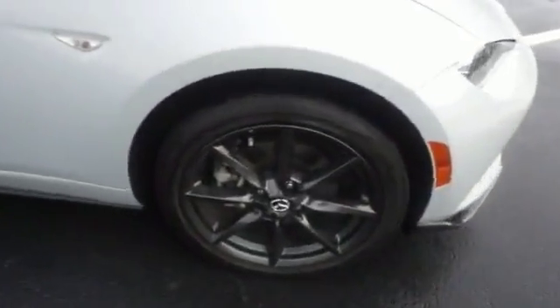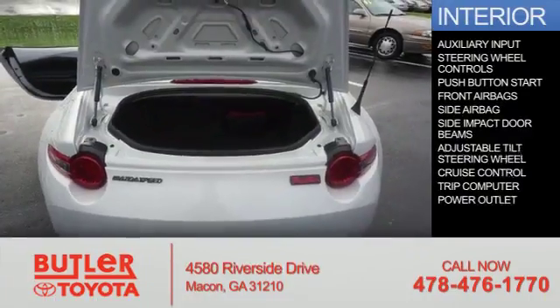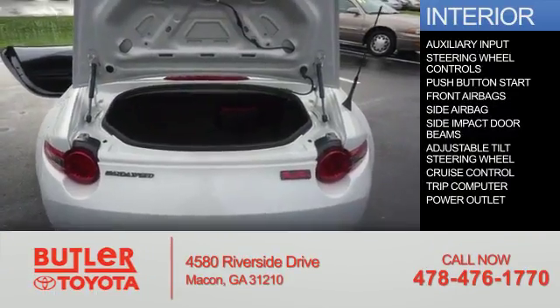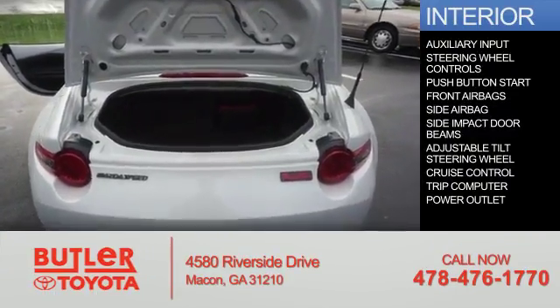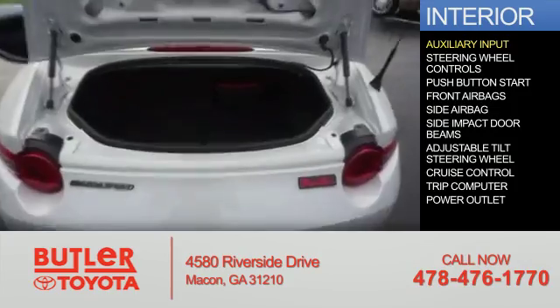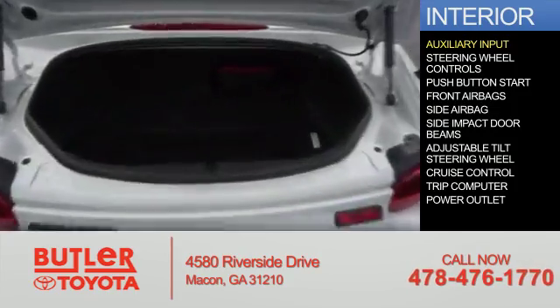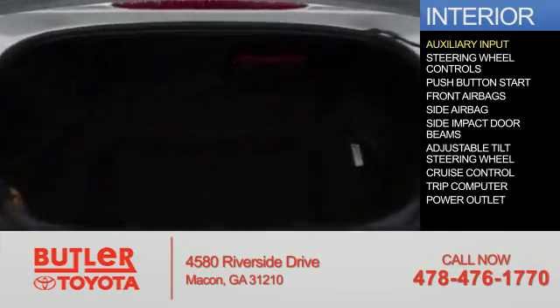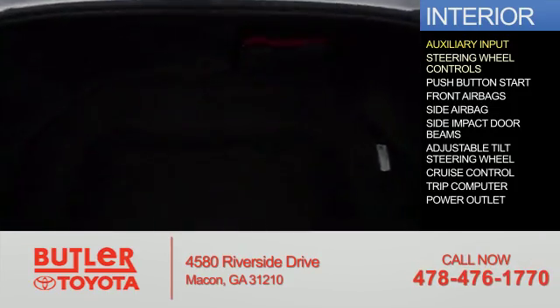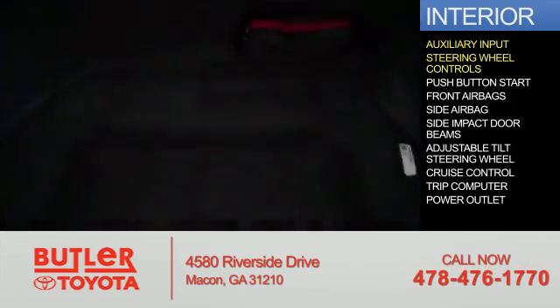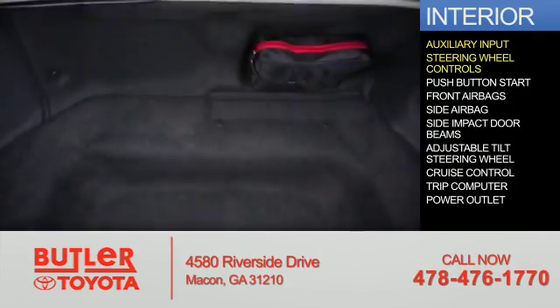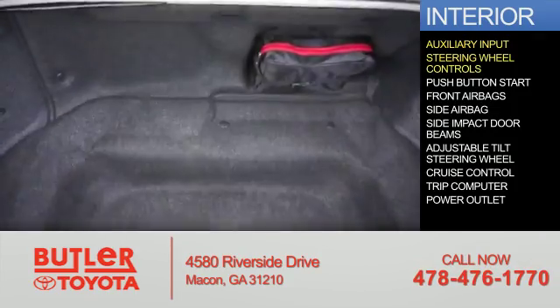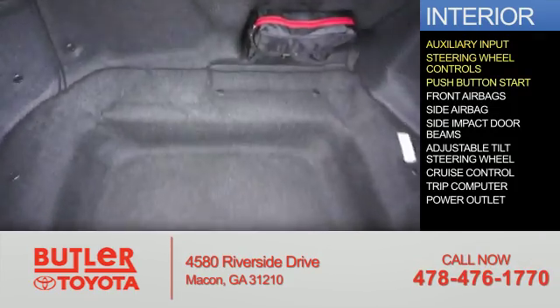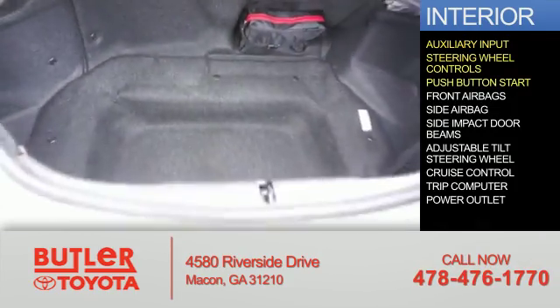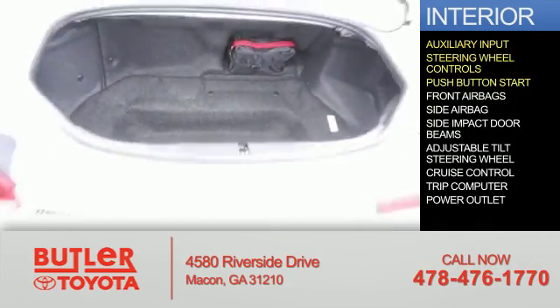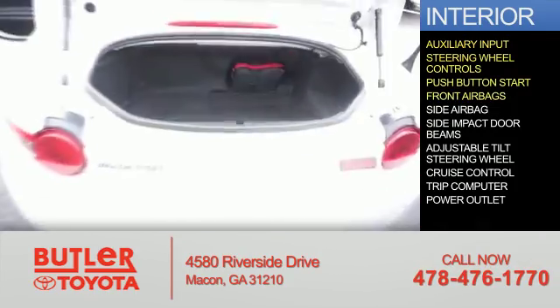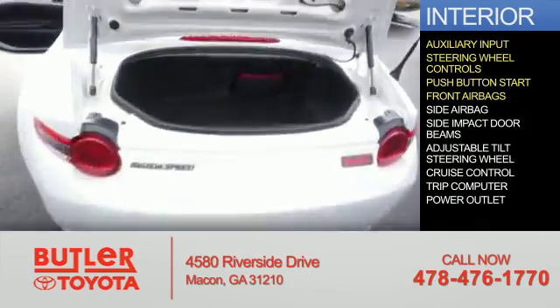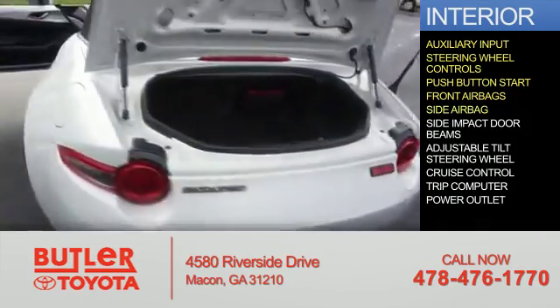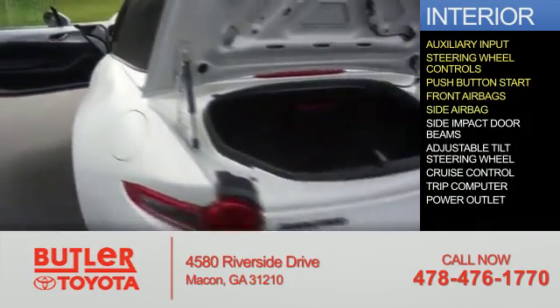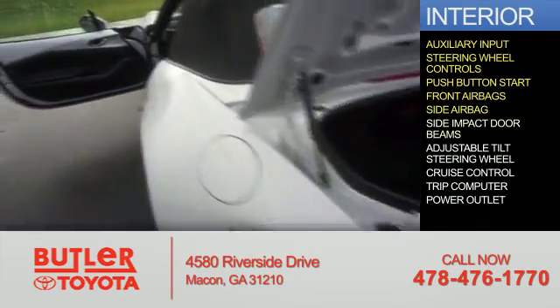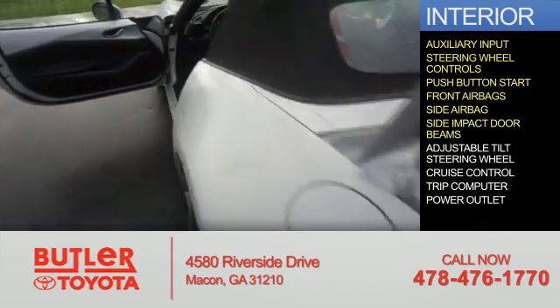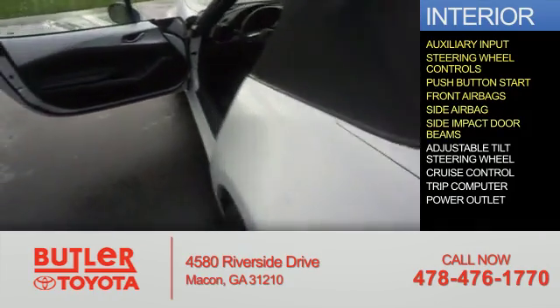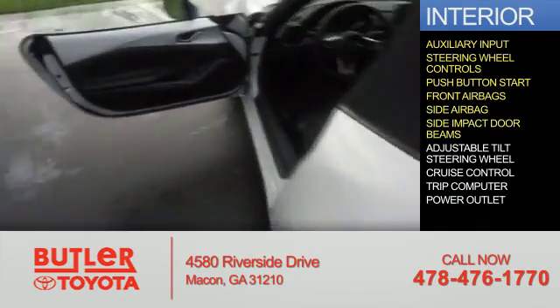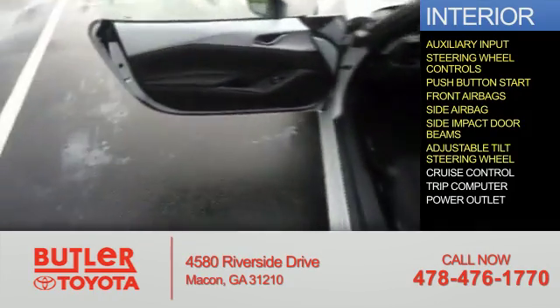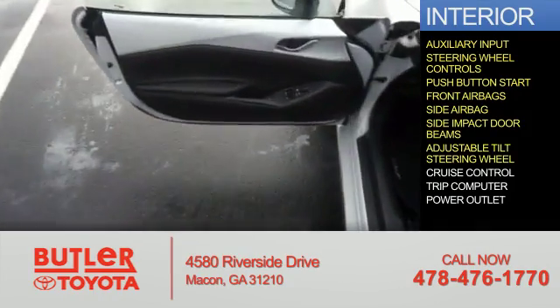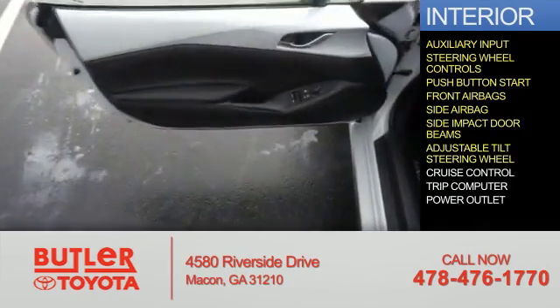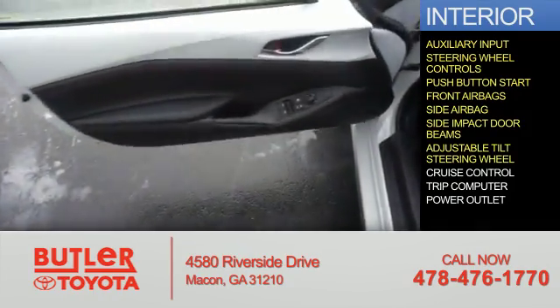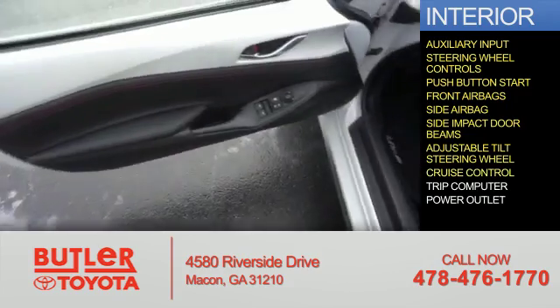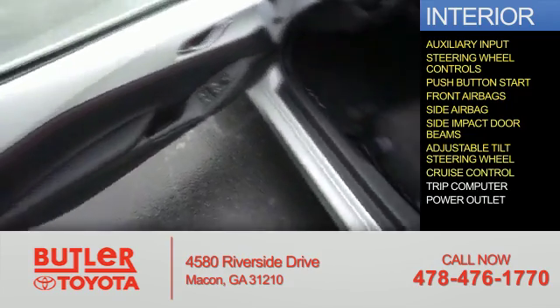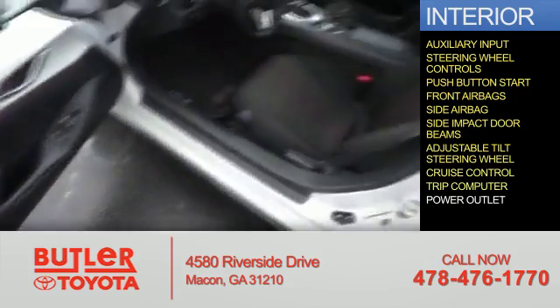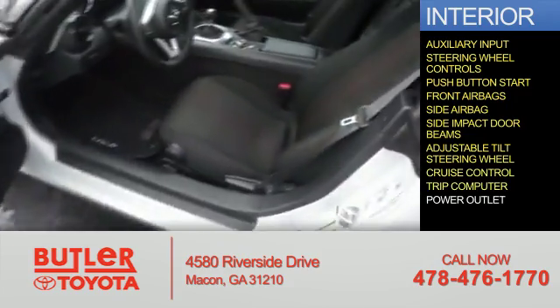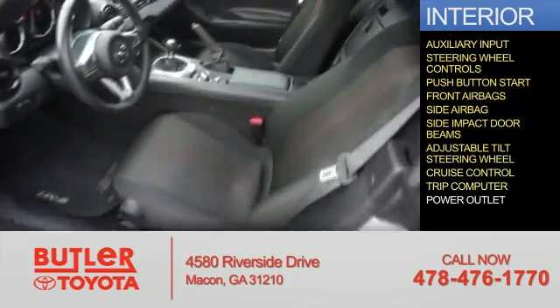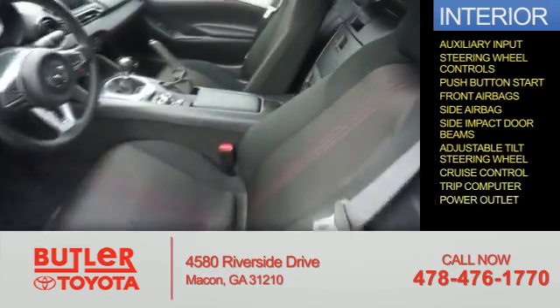Inside you'll find an auxiliary input, steering wheel controls, push-button start, front airbags, side airbags, side impact door beams, an adjustable tilt steering wheel, cruise control, a trip computer, and a power outlet.